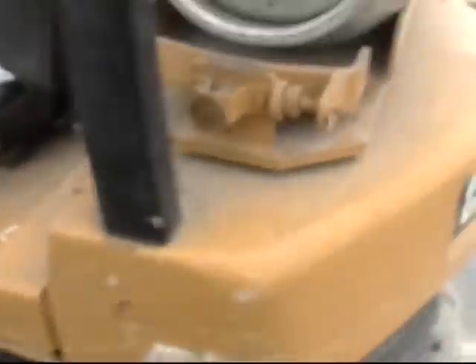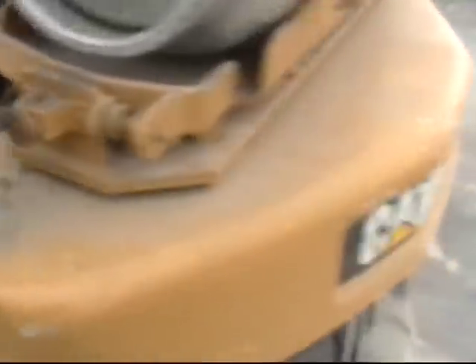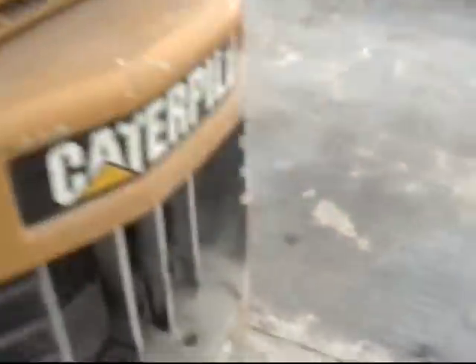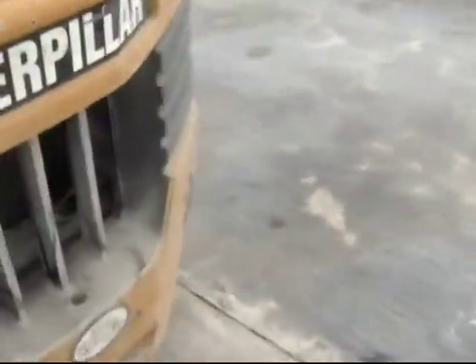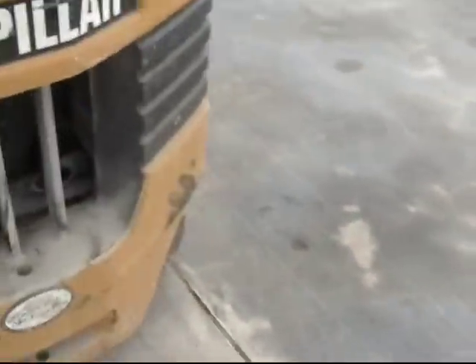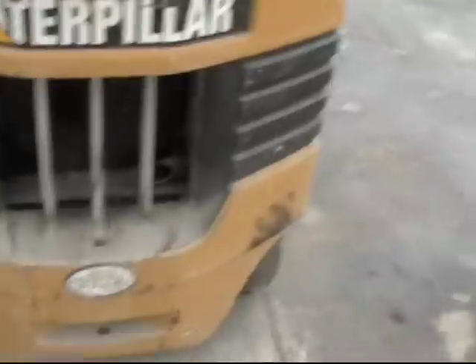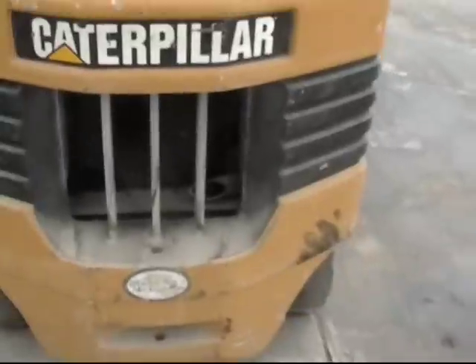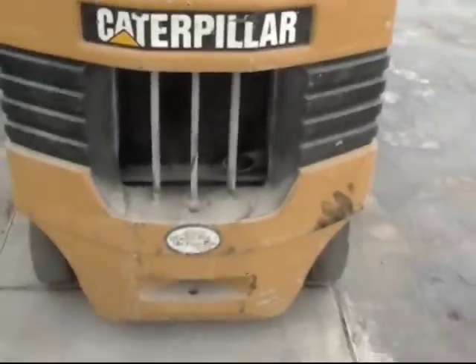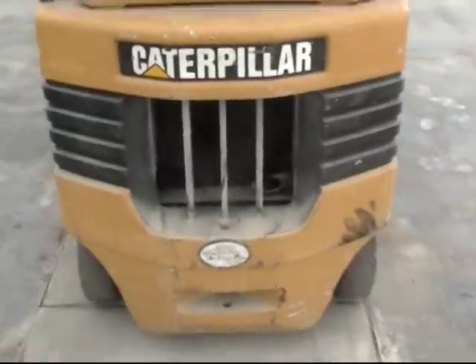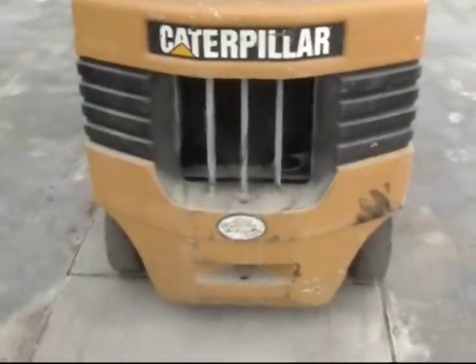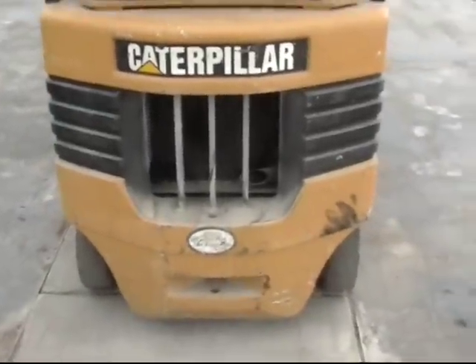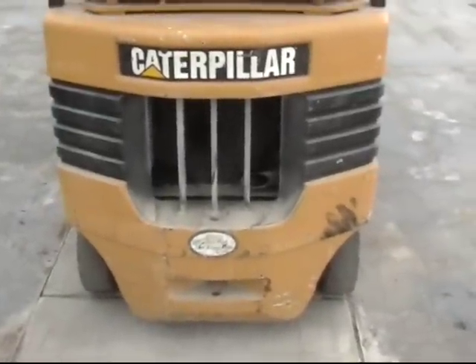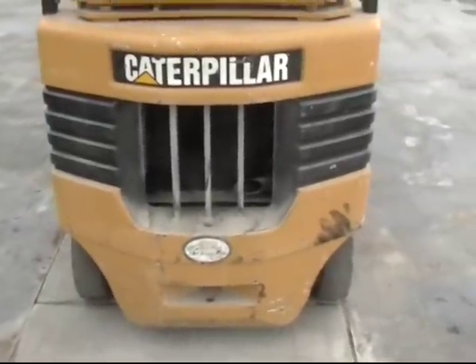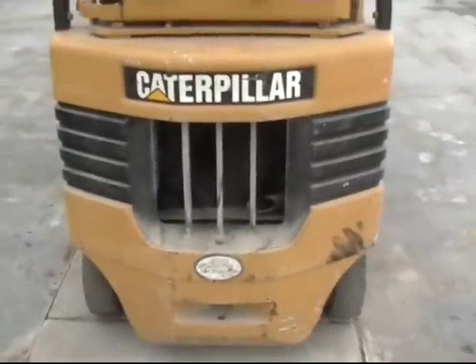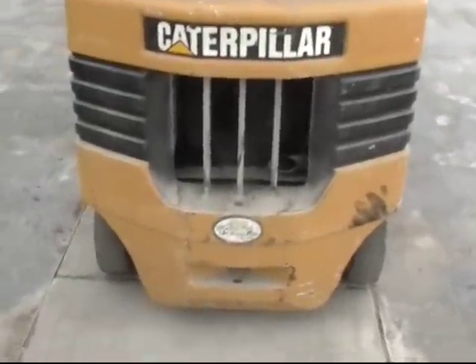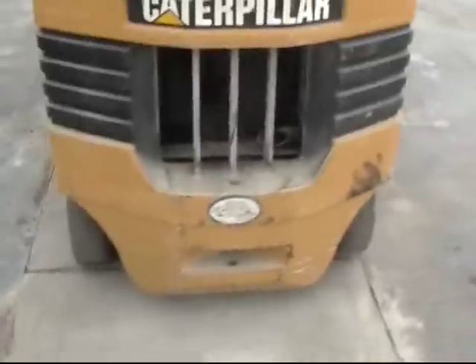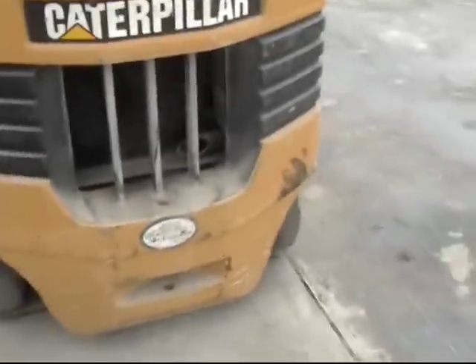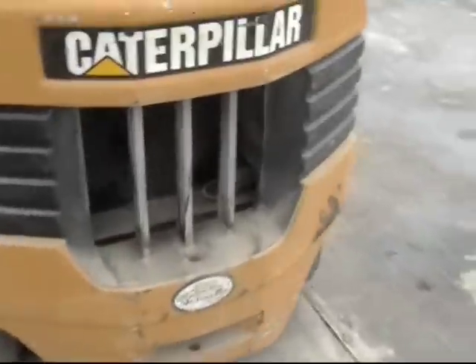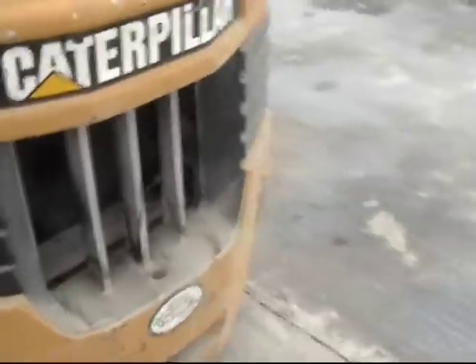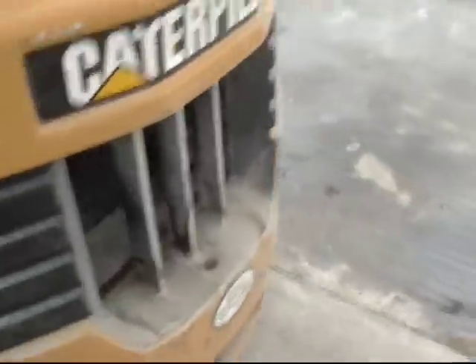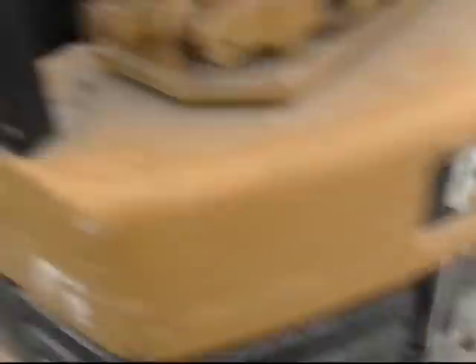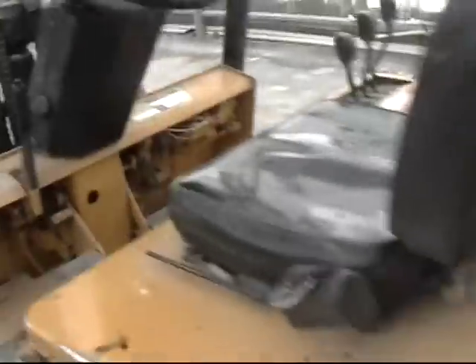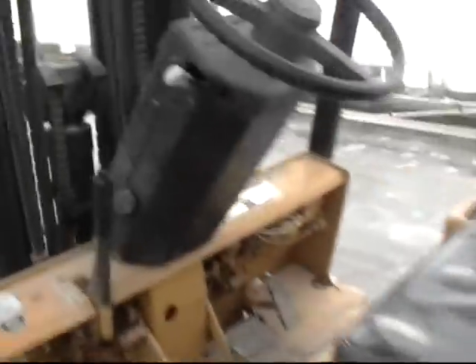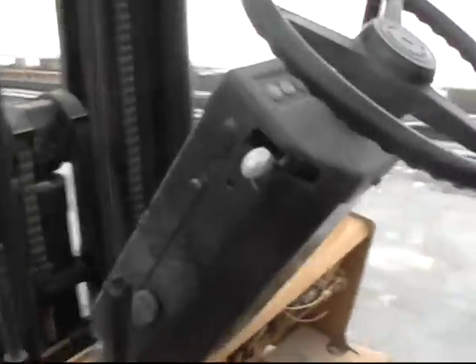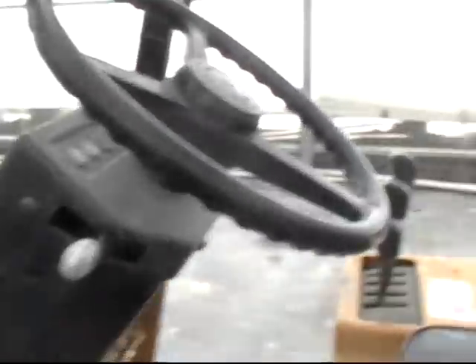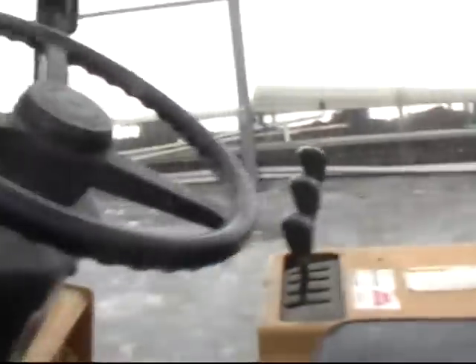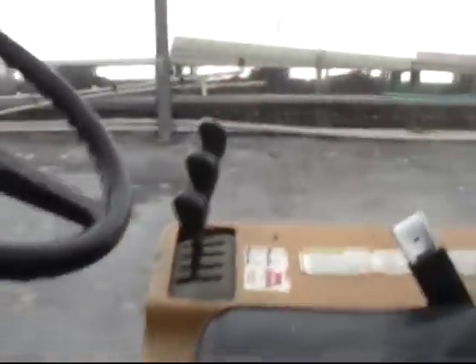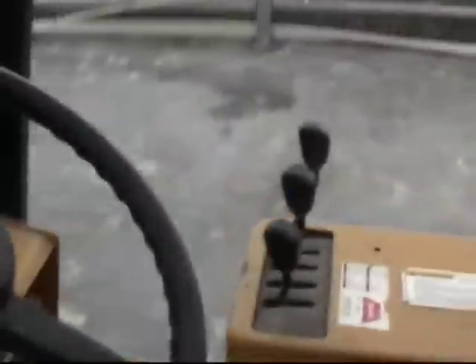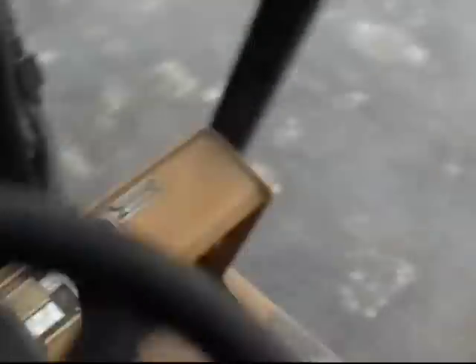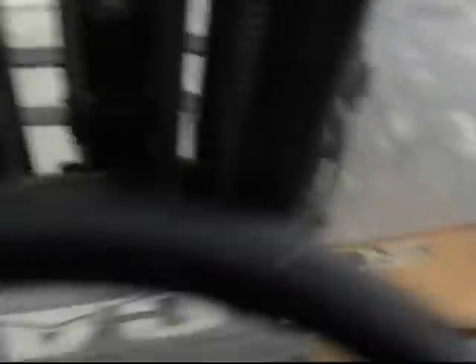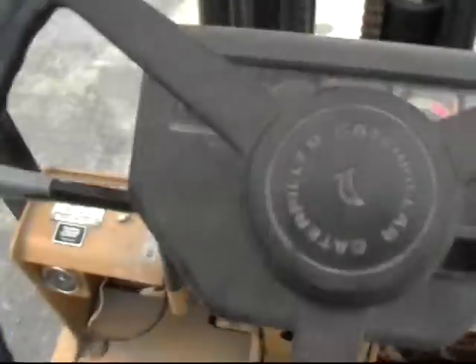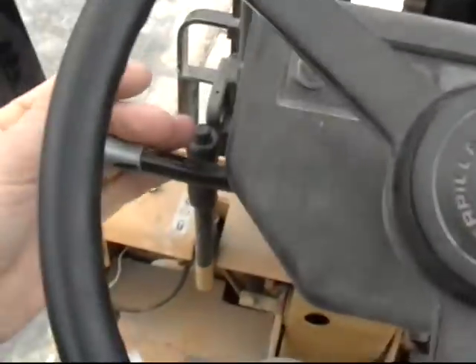Not too many hours on this thing. There it is — up and running. Alright, and off I go.